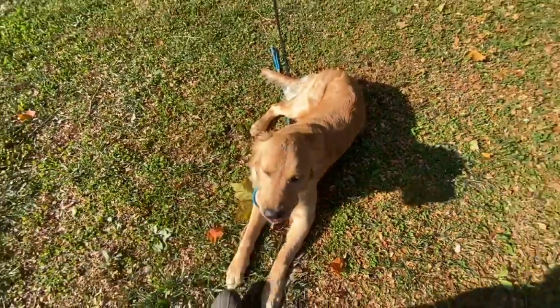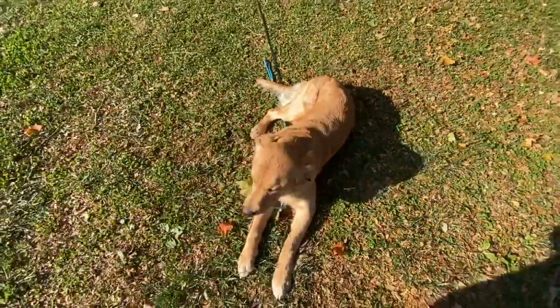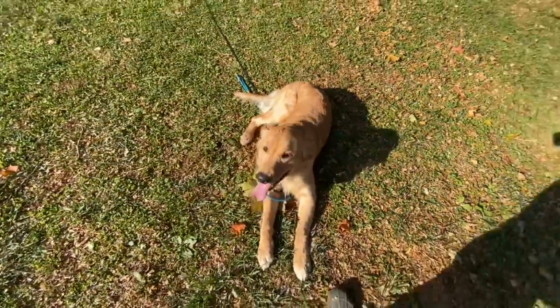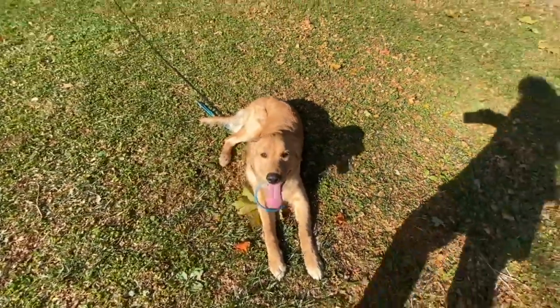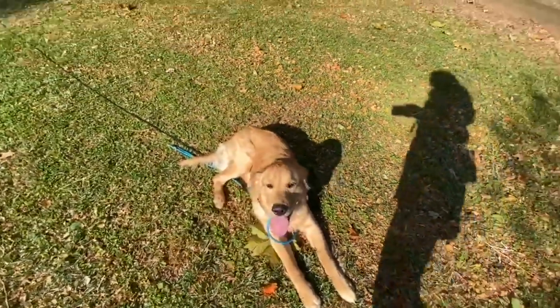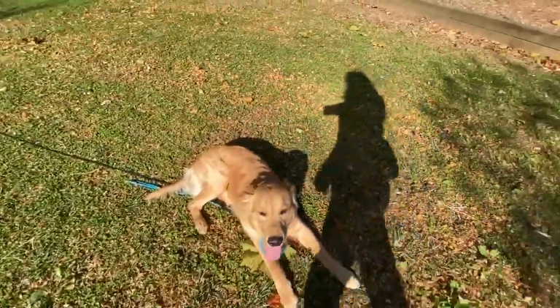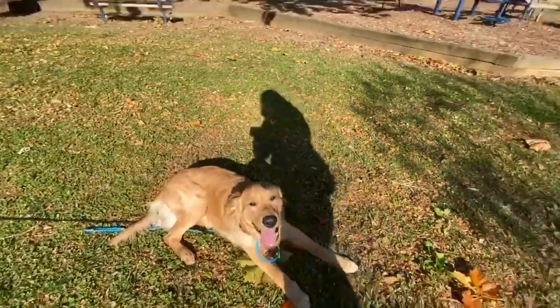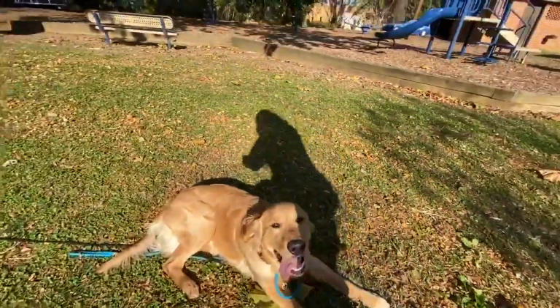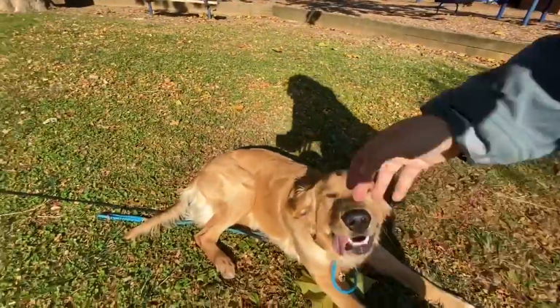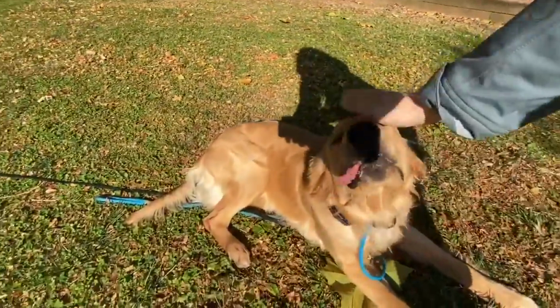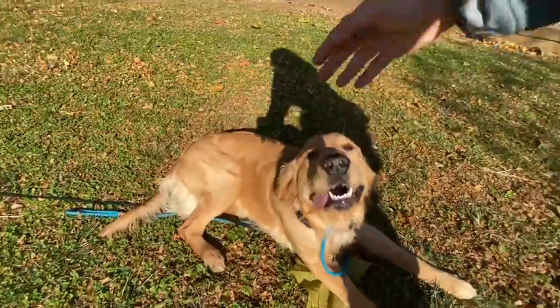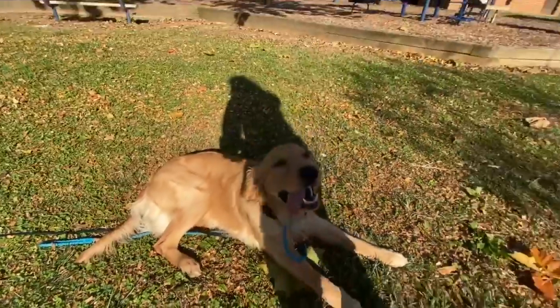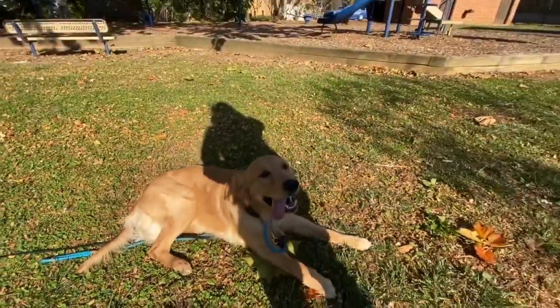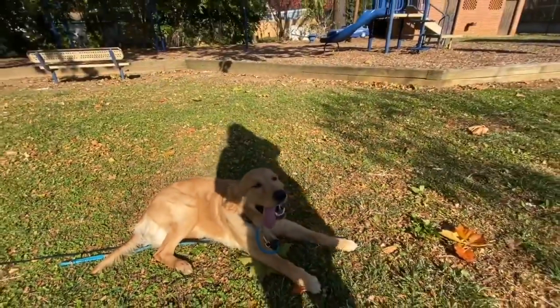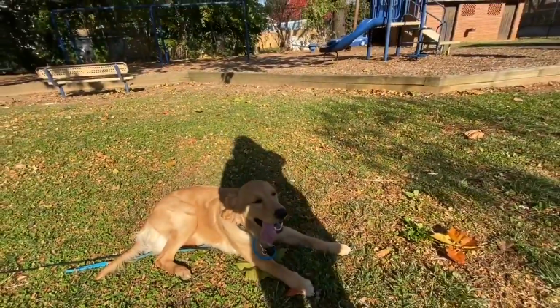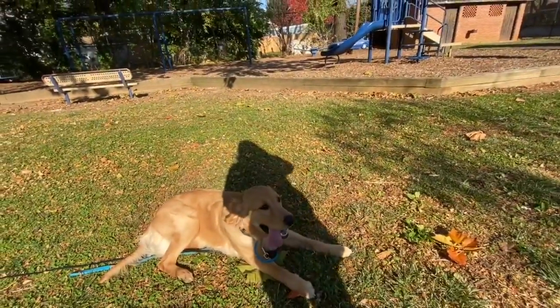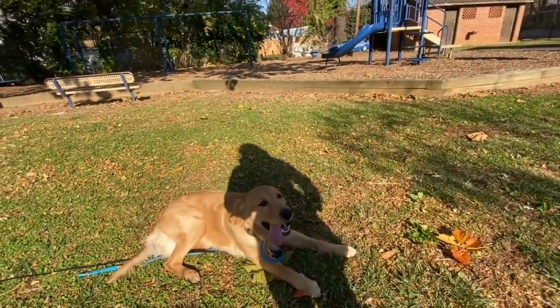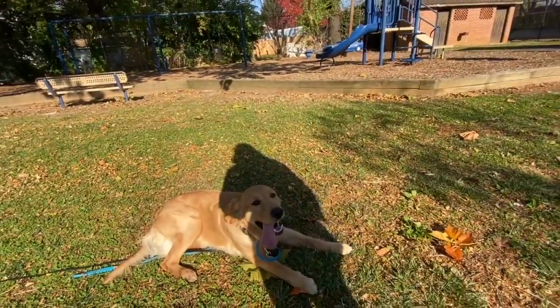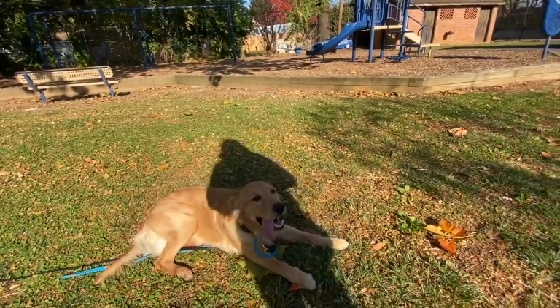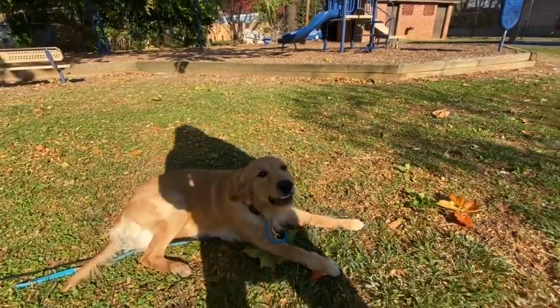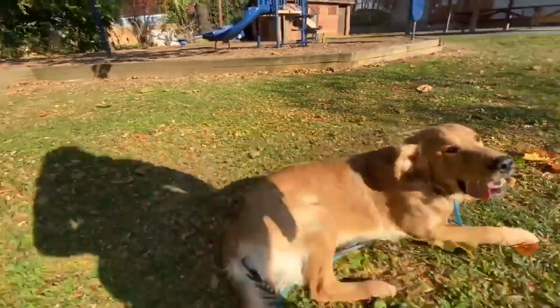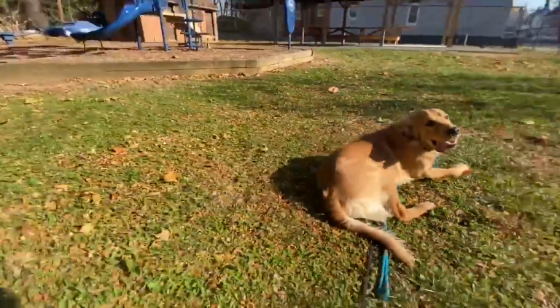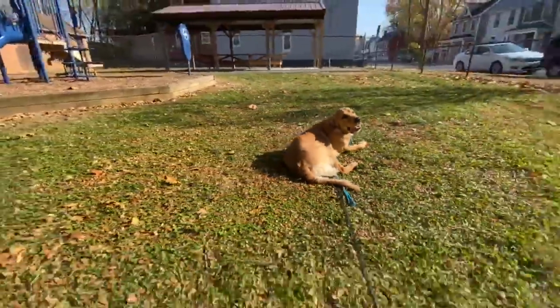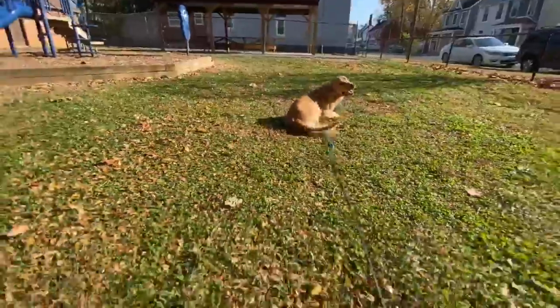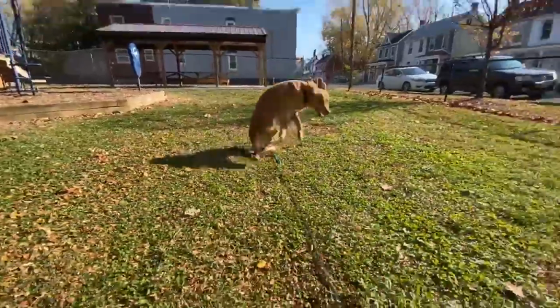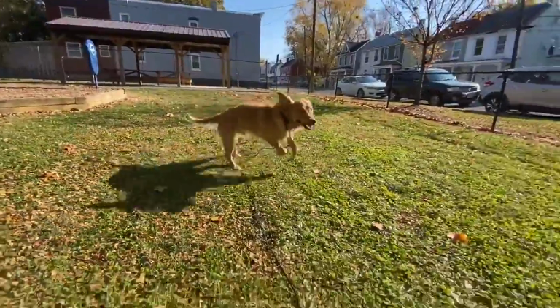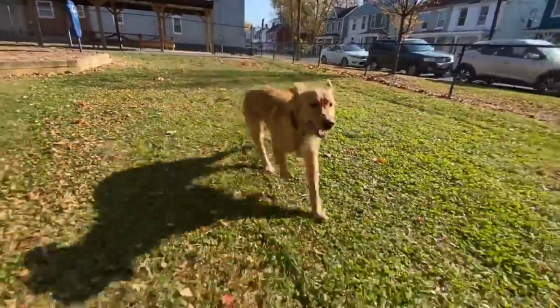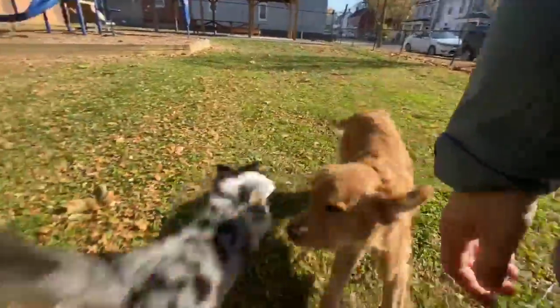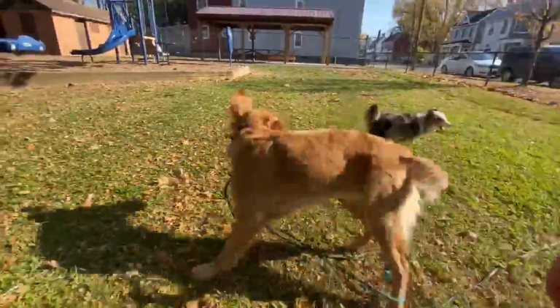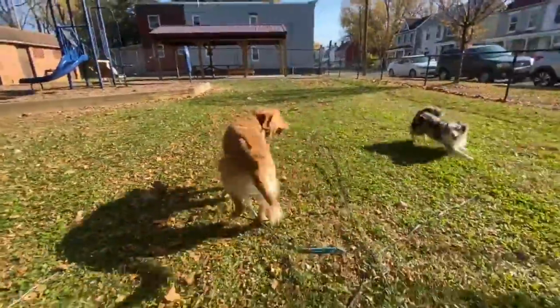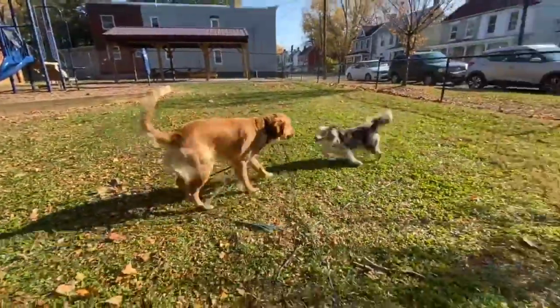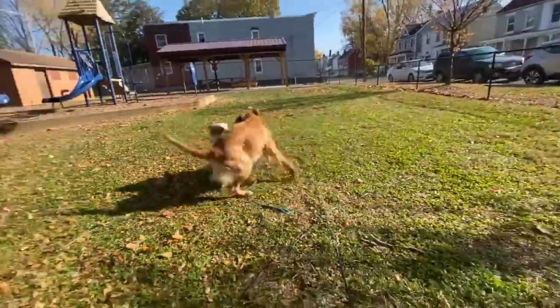The sequence always ends with him in a stationary at my feet. Good boy, nice job. Then I'll release him. Break — come on, break, go! He can play with Taco for a while.